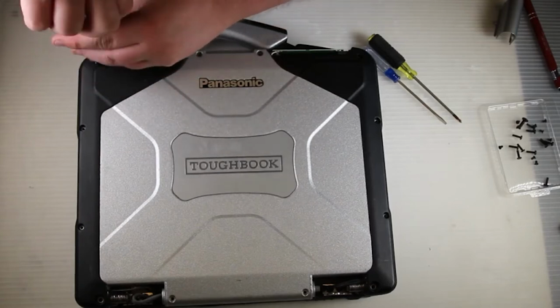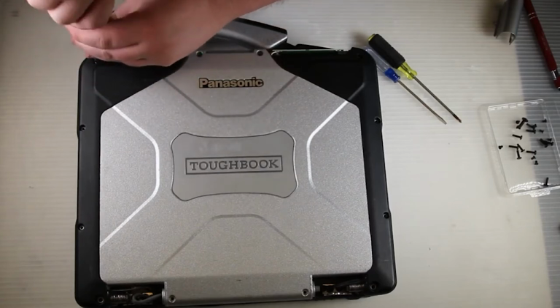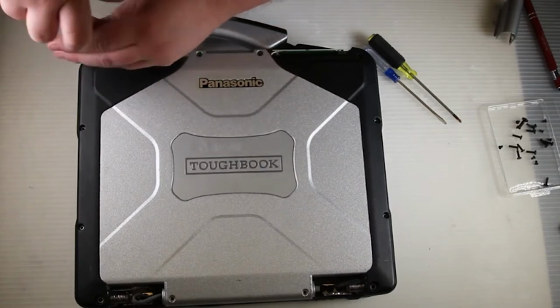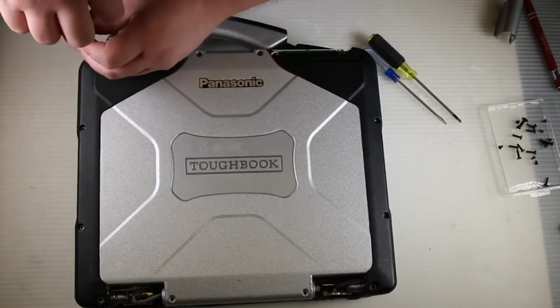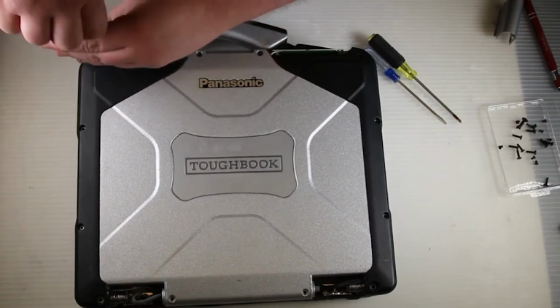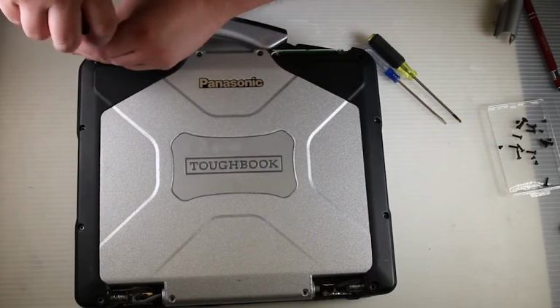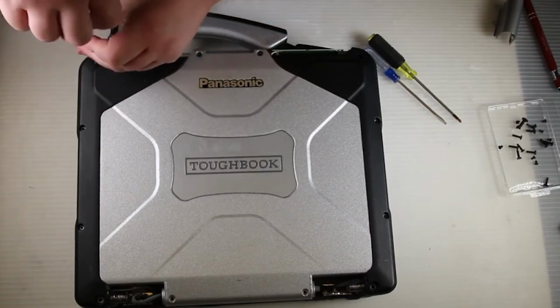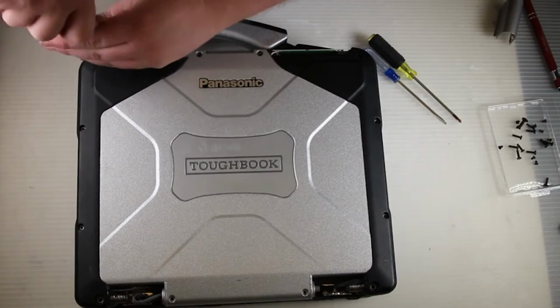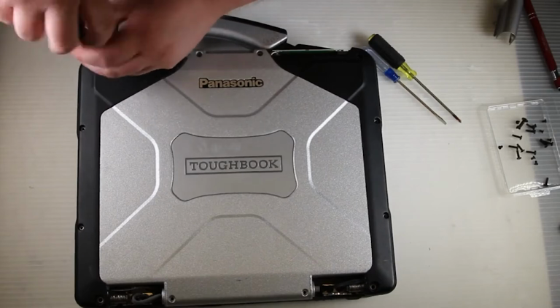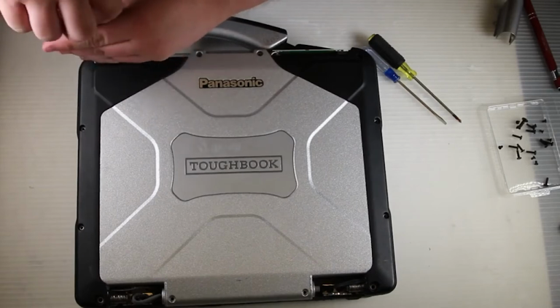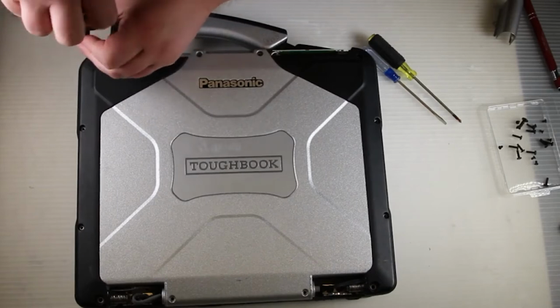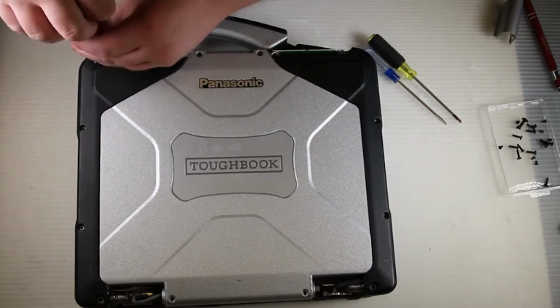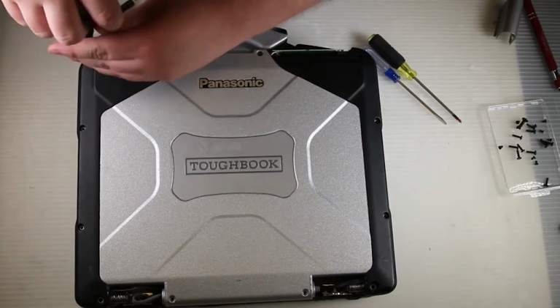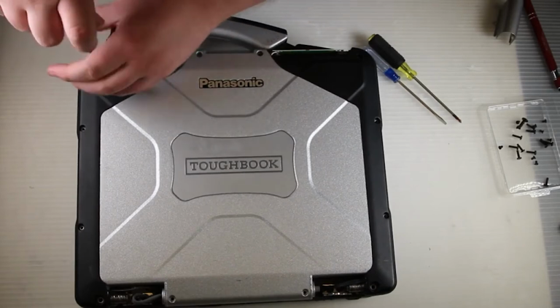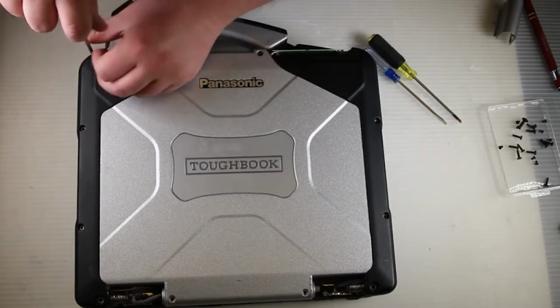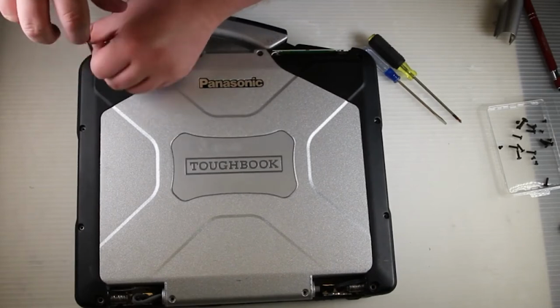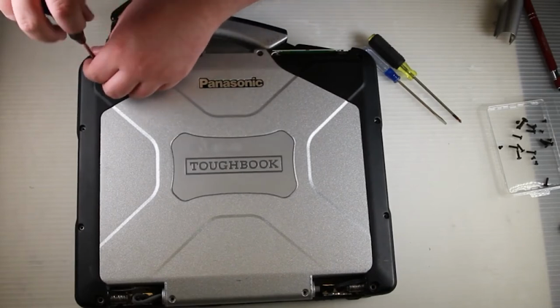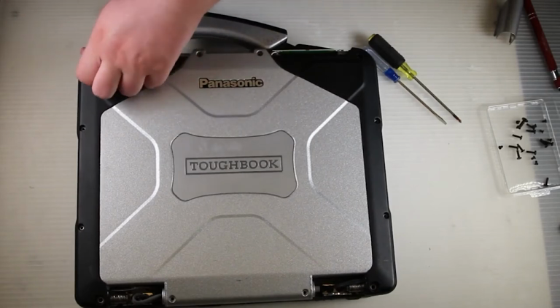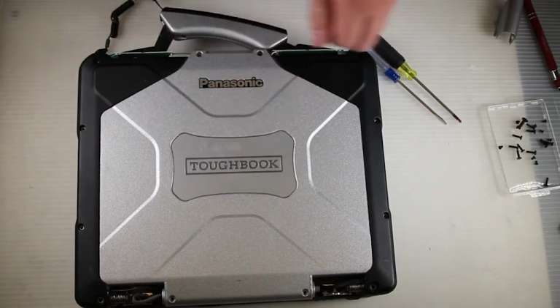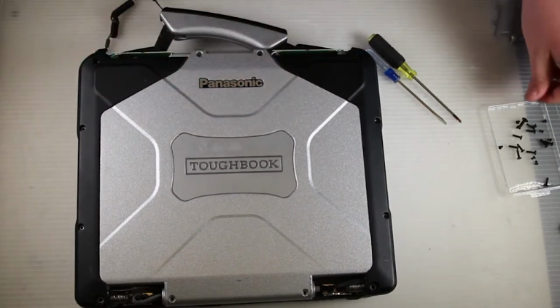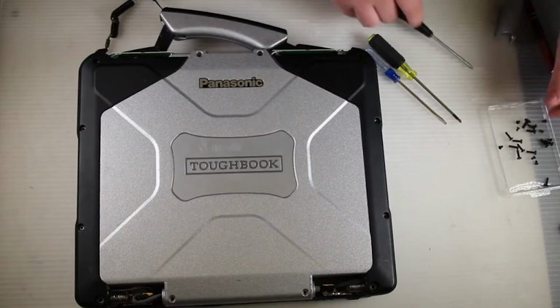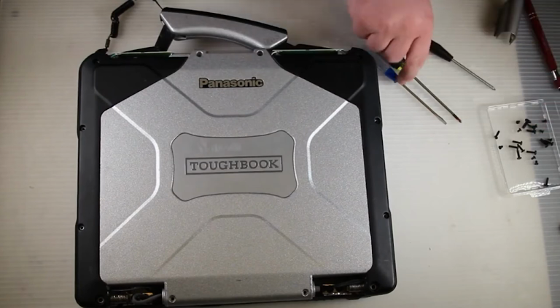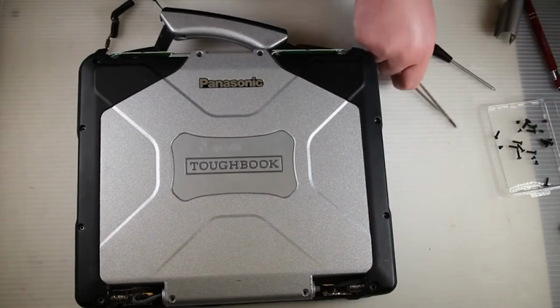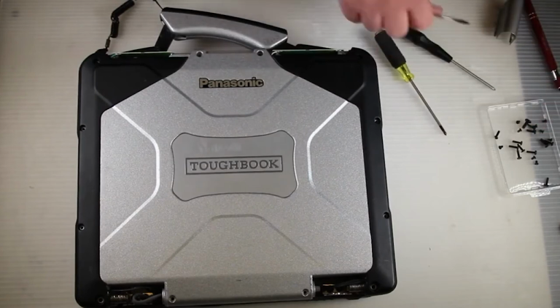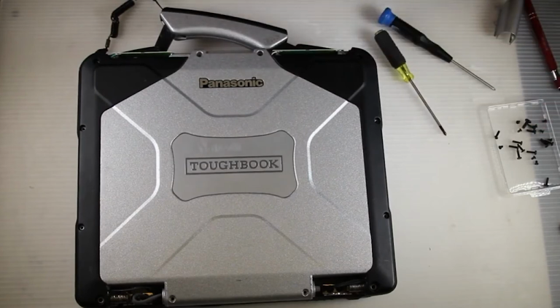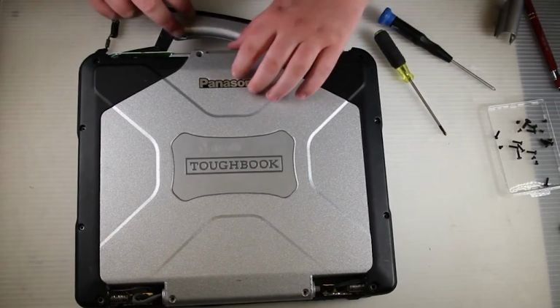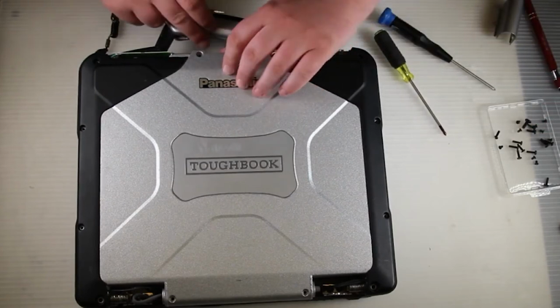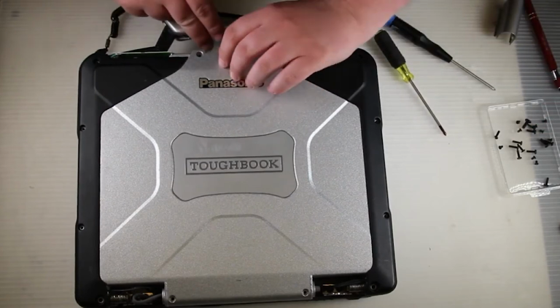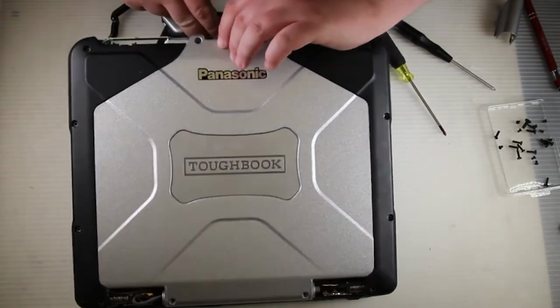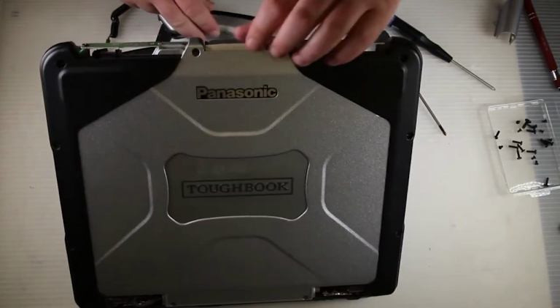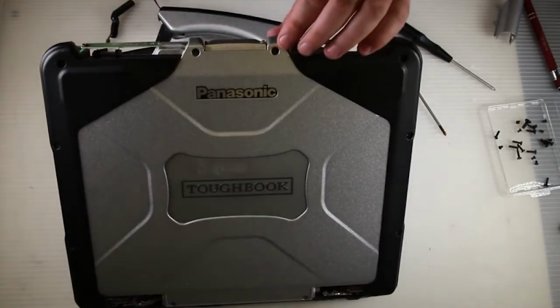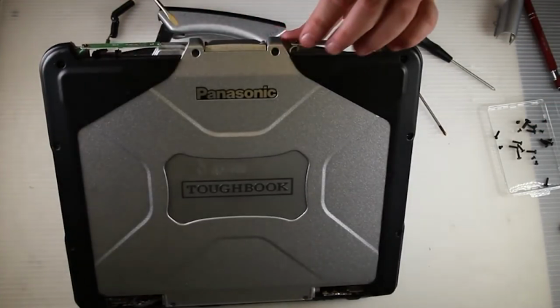You don't need to disconnect the antenna wires — you can if you want to, but you can leave them connected for now. It just makes it easier when you go to put it back together, as you won't have to reconnect the antenna wires.